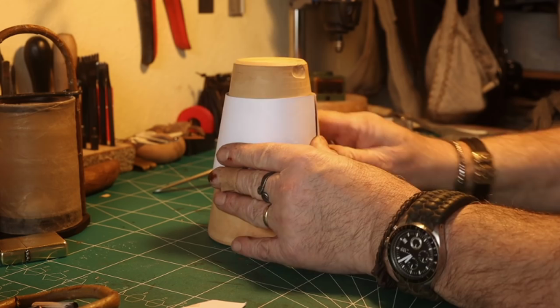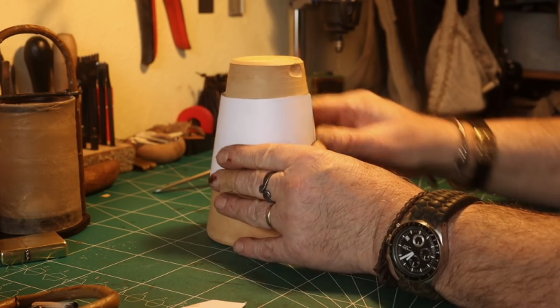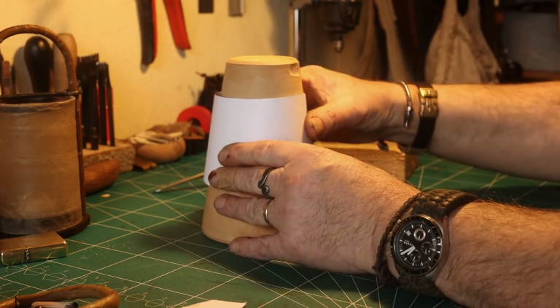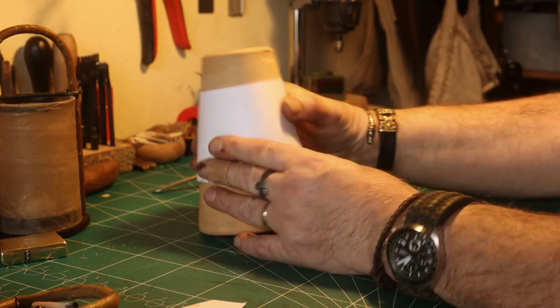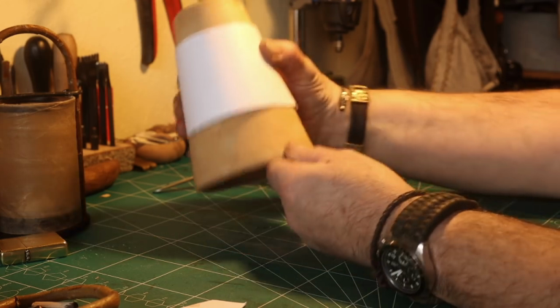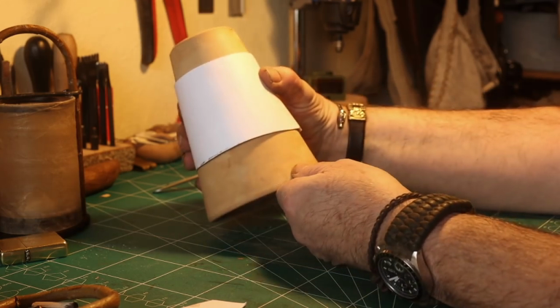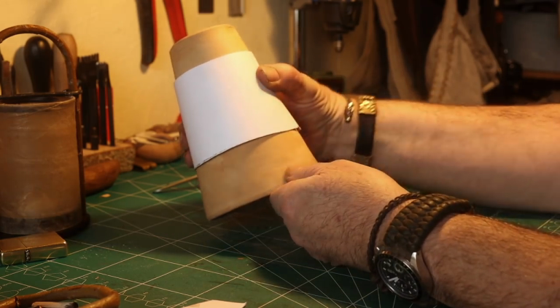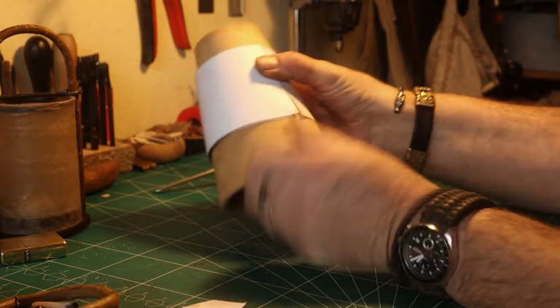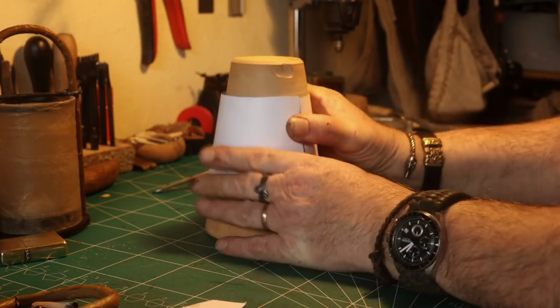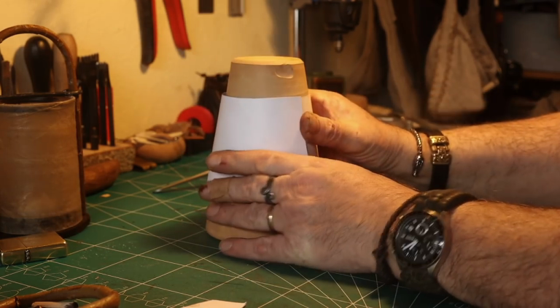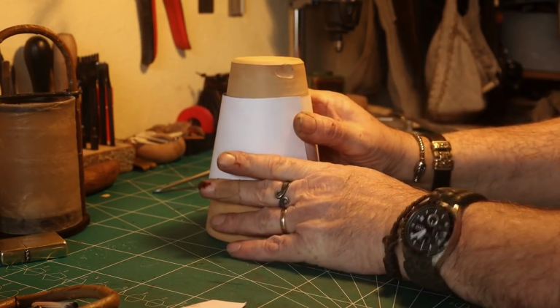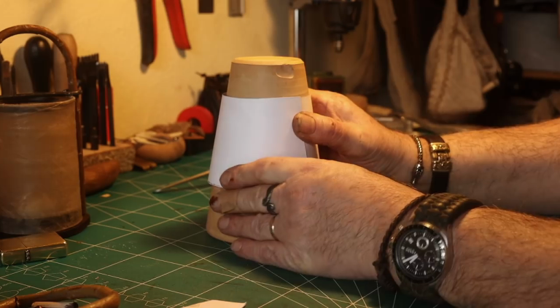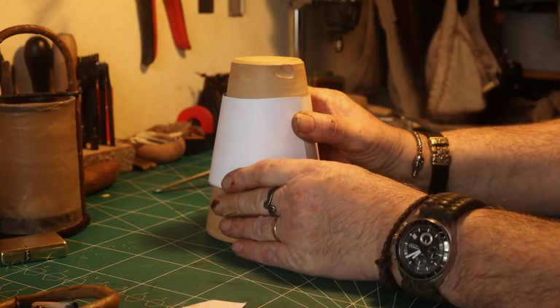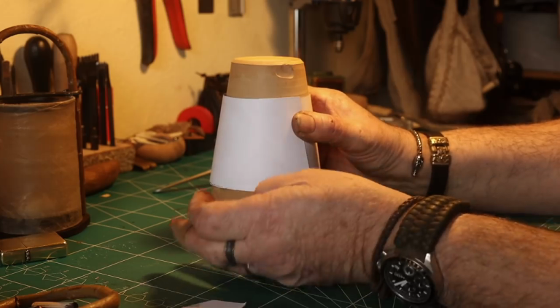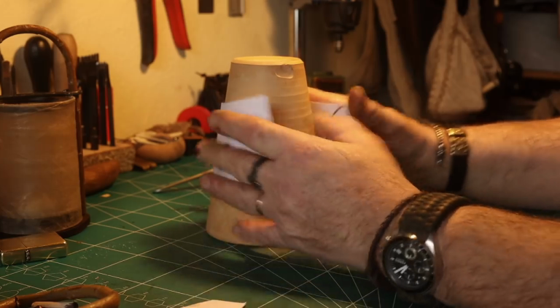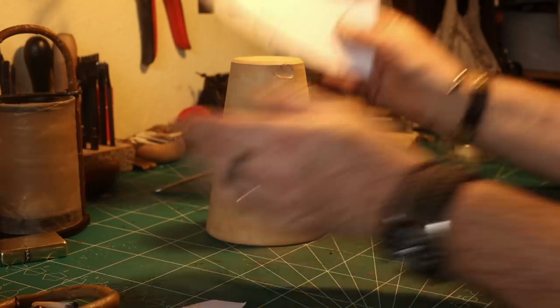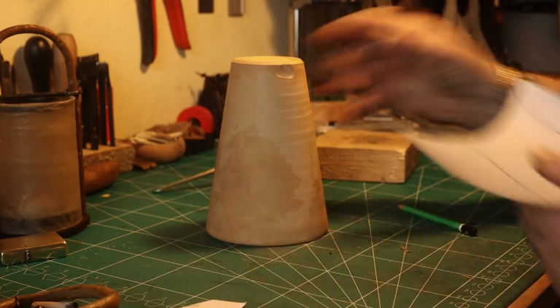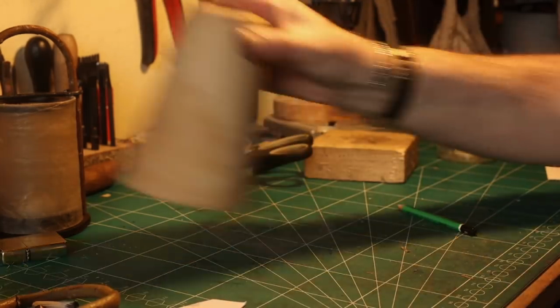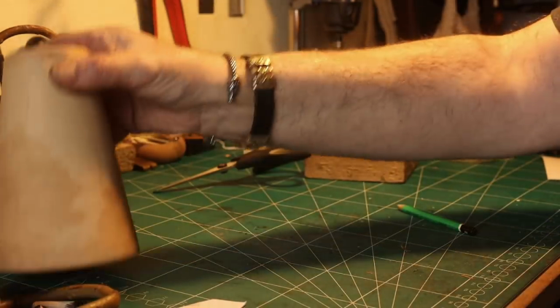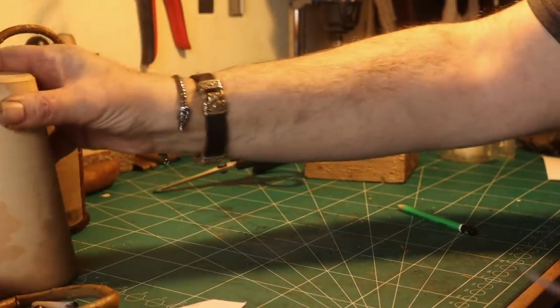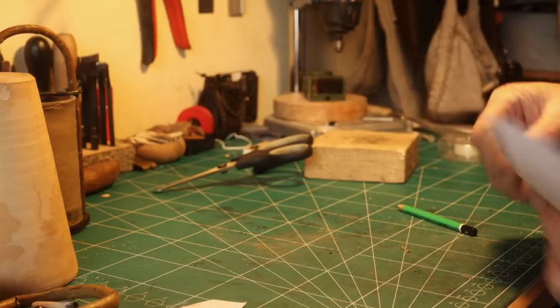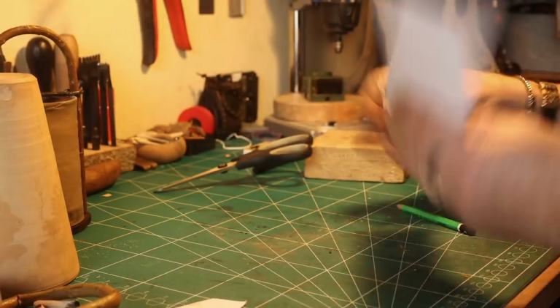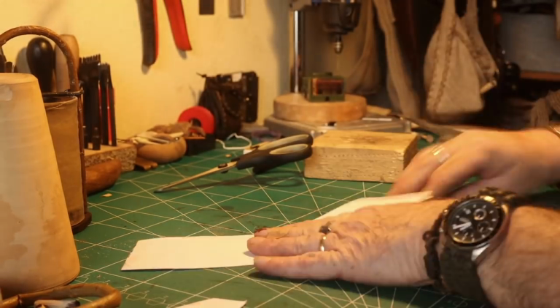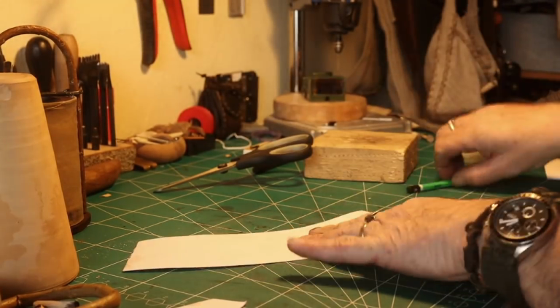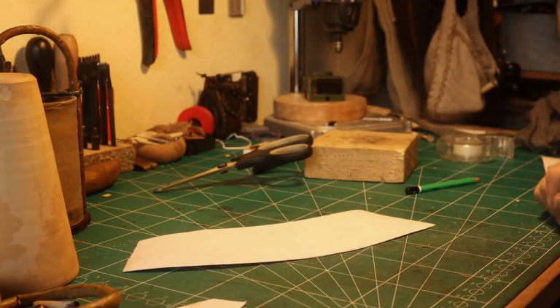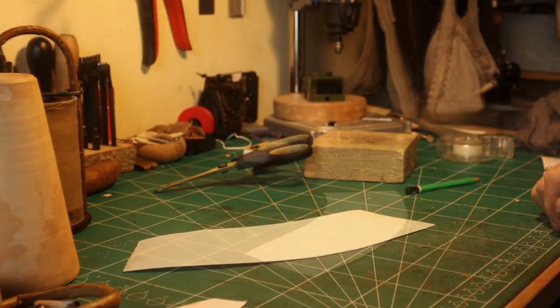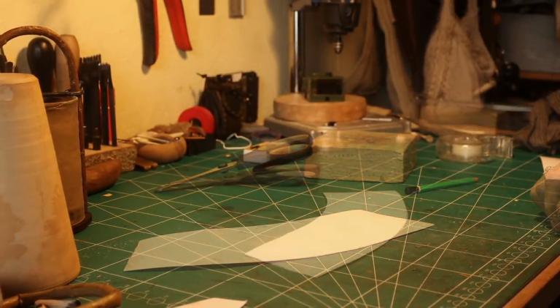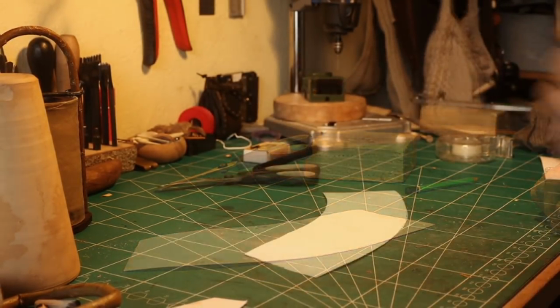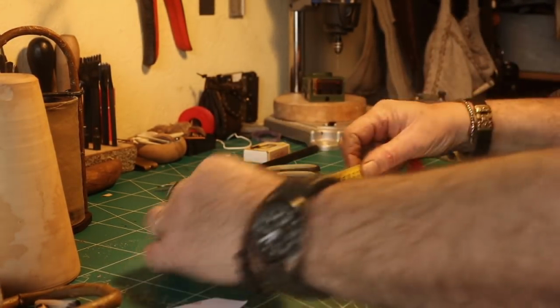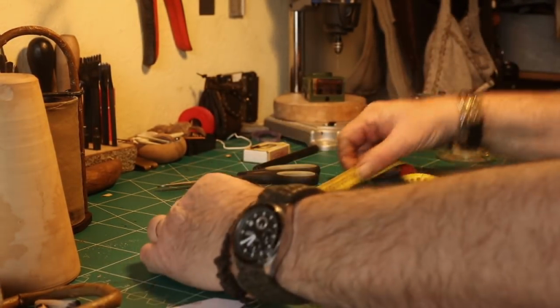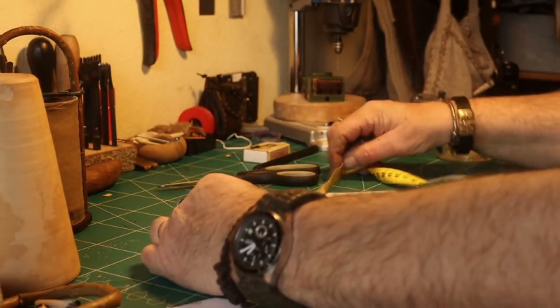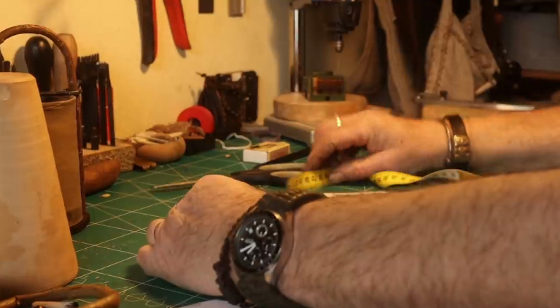I chose to make it in three sections. So I had to find a way to divide the template up into three sections. First I measure it, and that's very important to do it right.